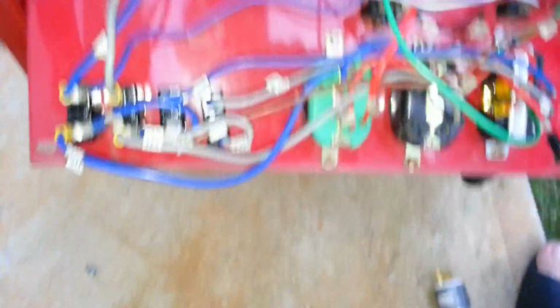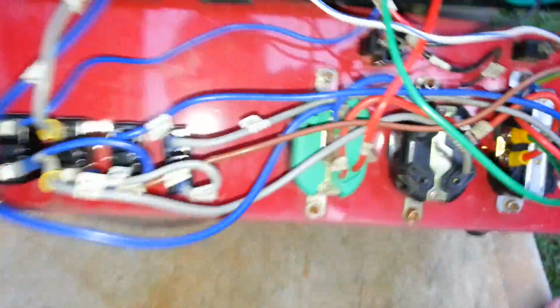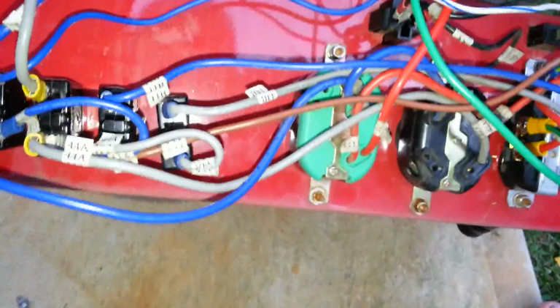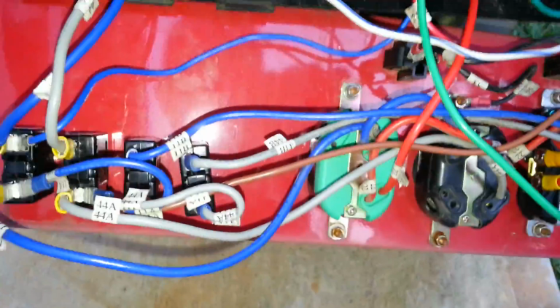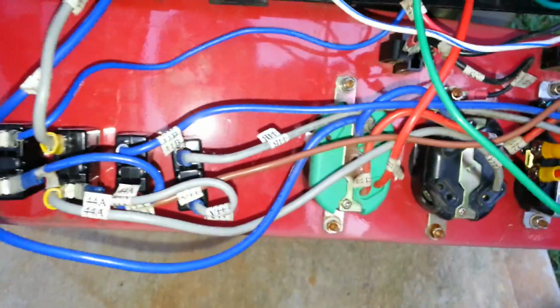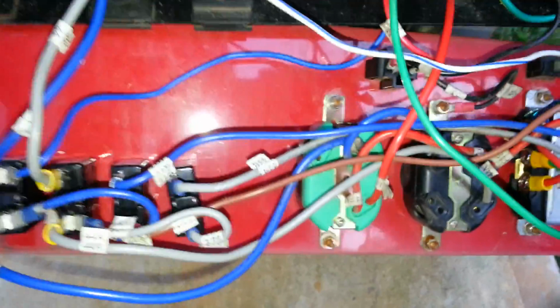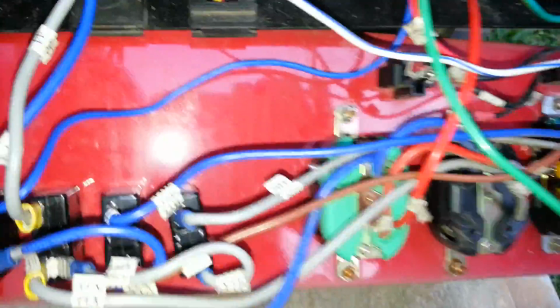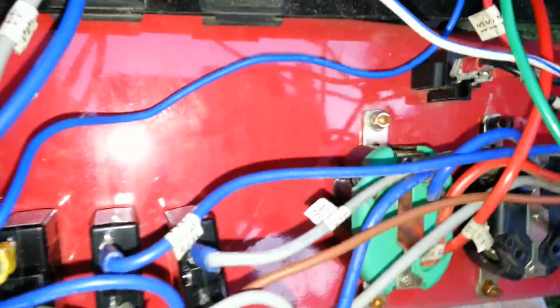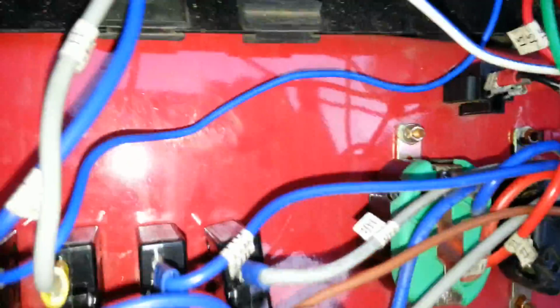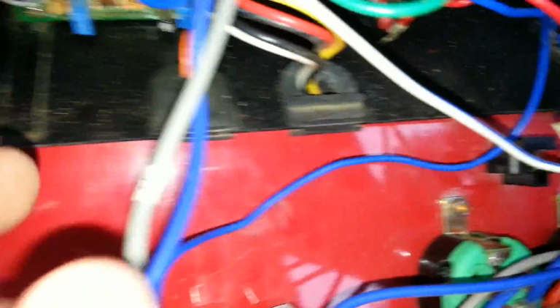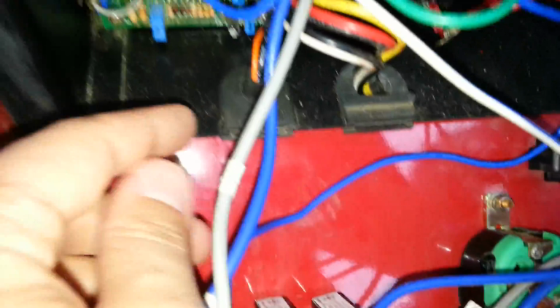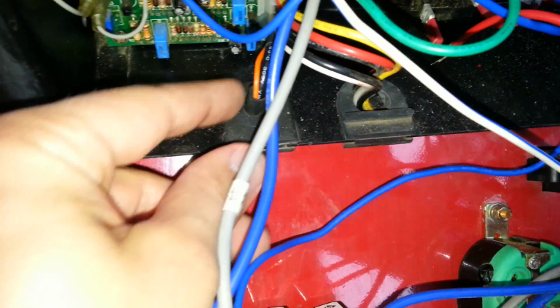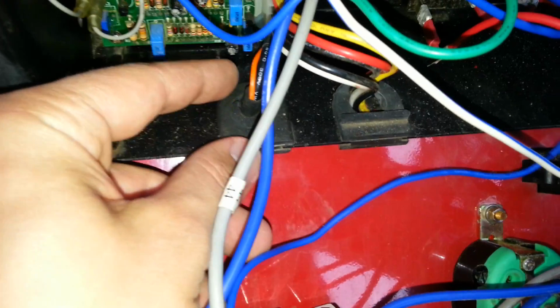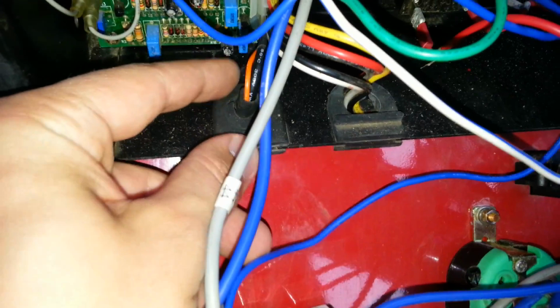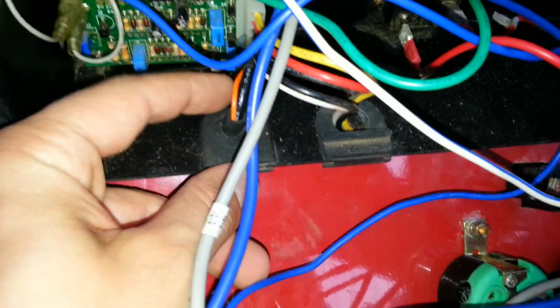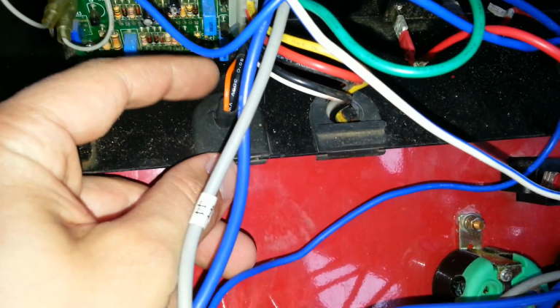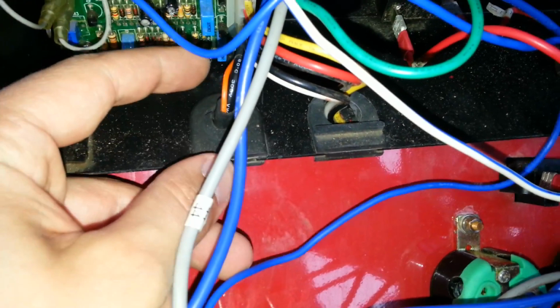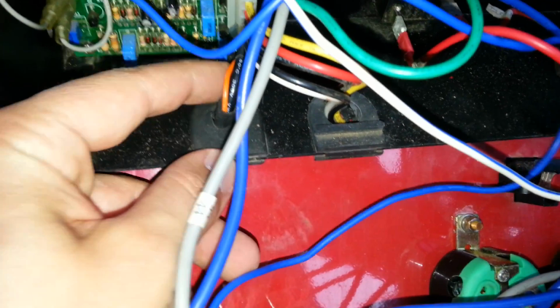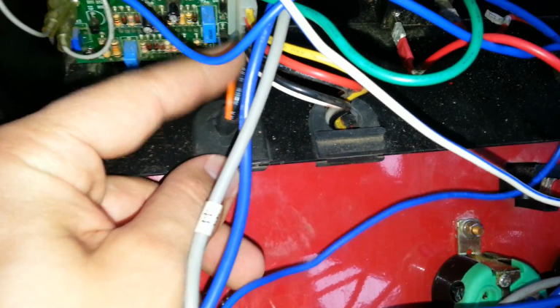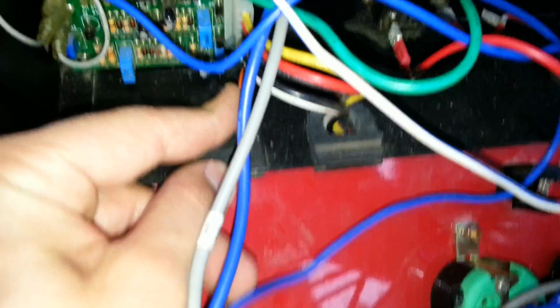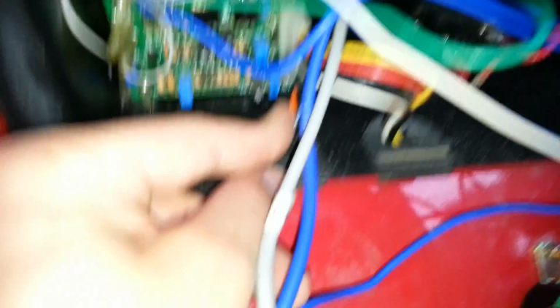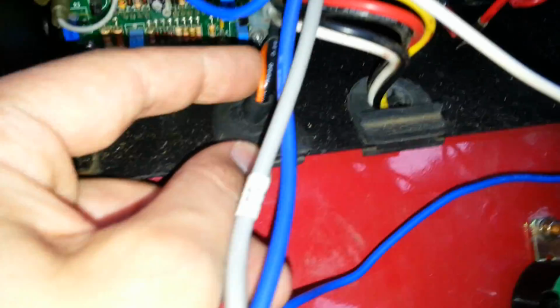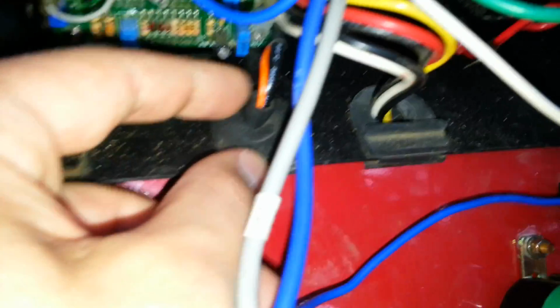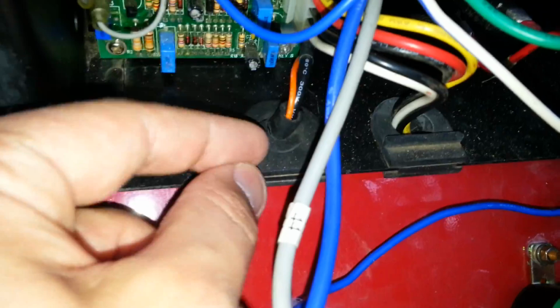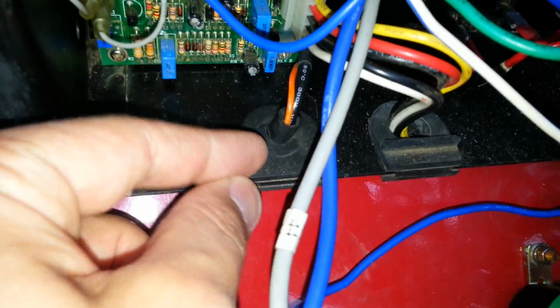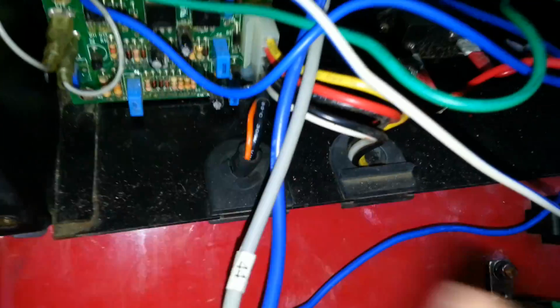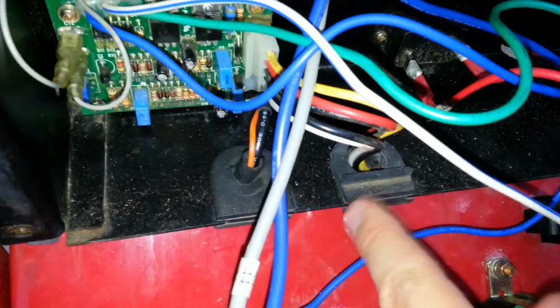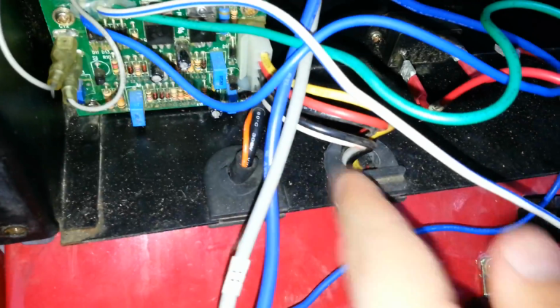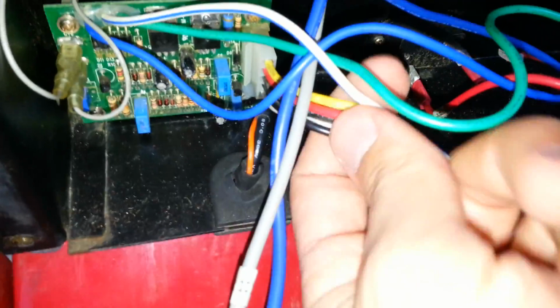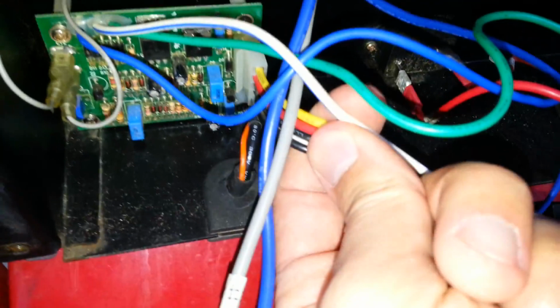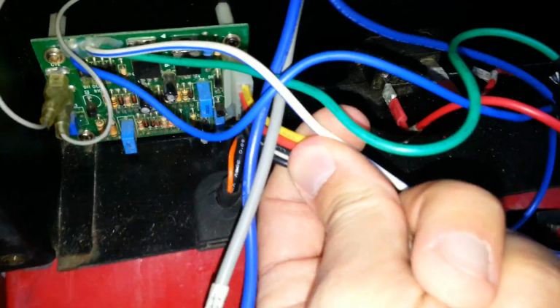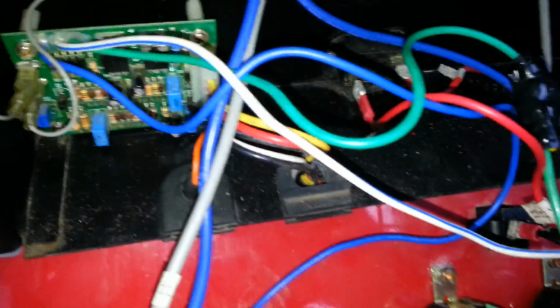Hope this helps out with any questions. This is the snubber cable that comes down and goes into the end bell, and this is the rubber grommet that takes care of this connector as well.